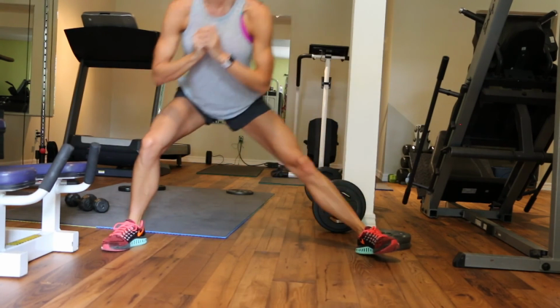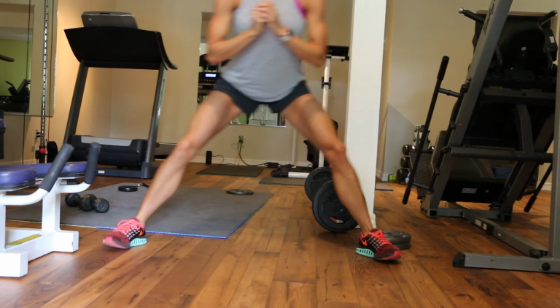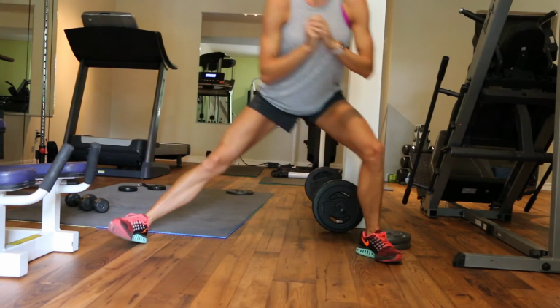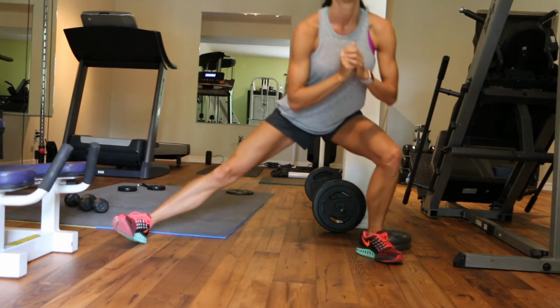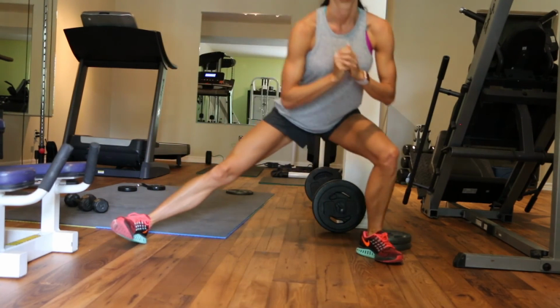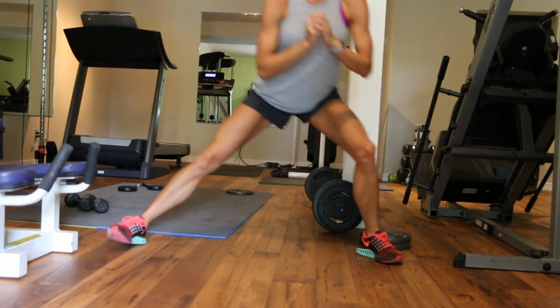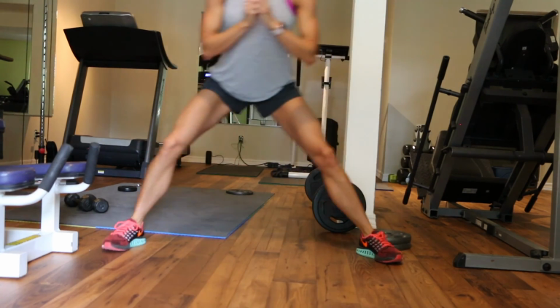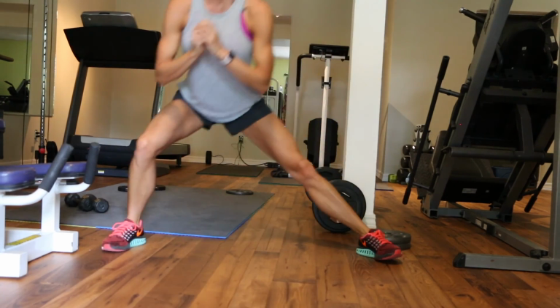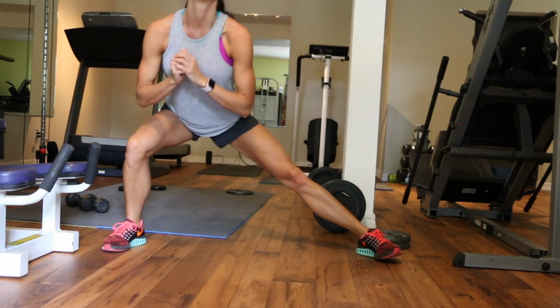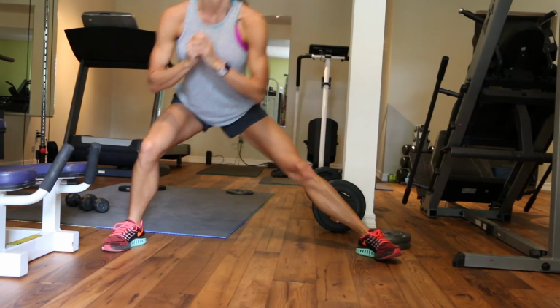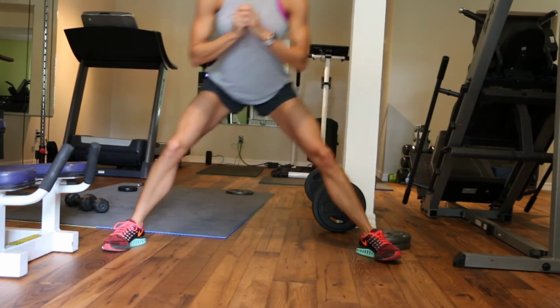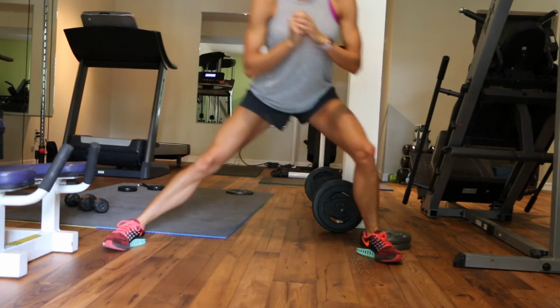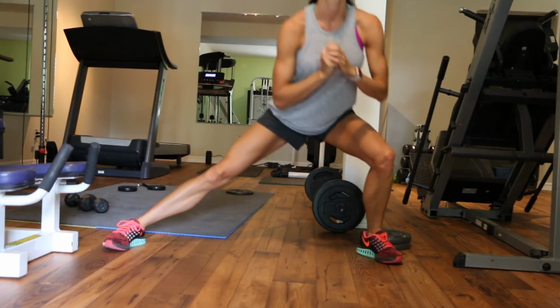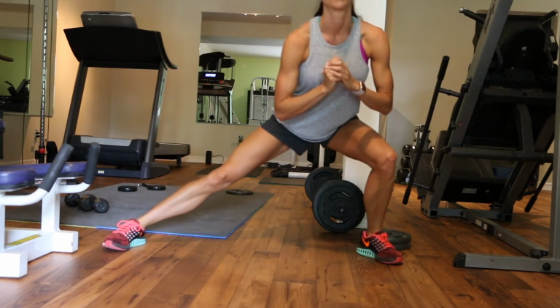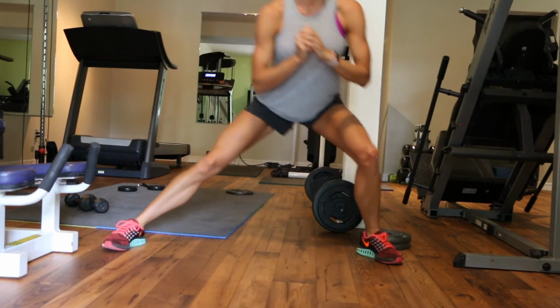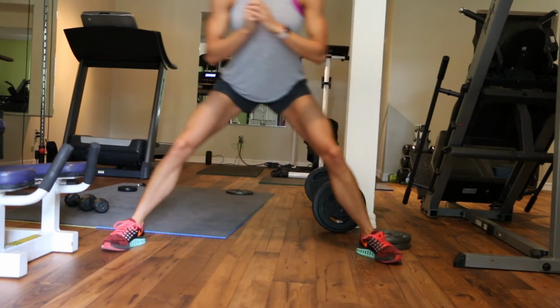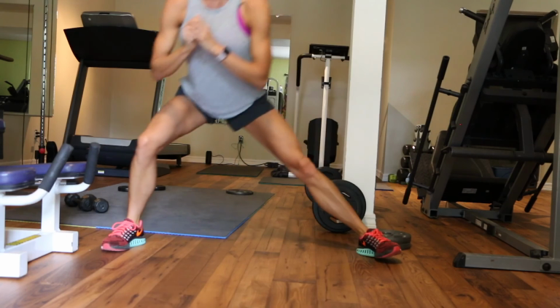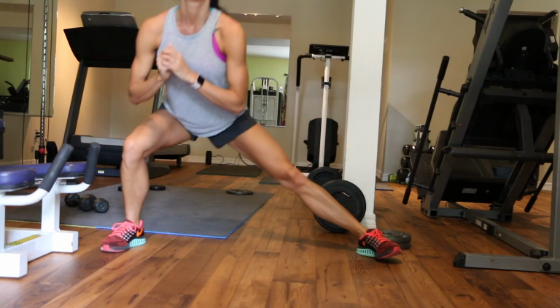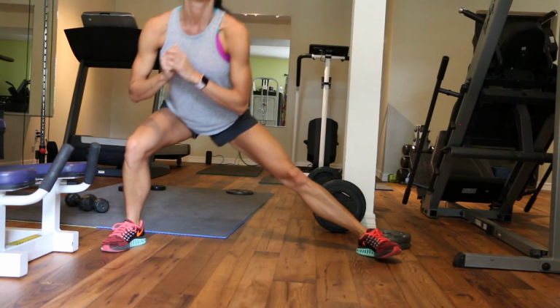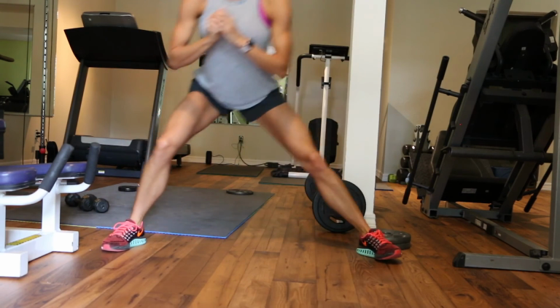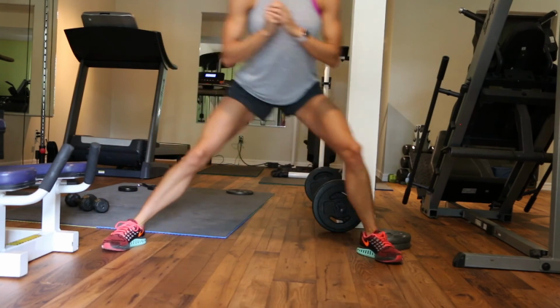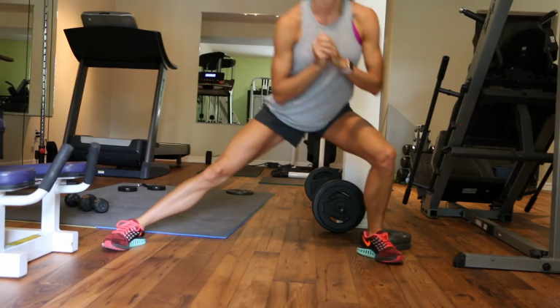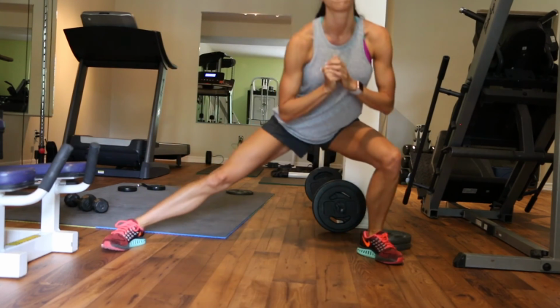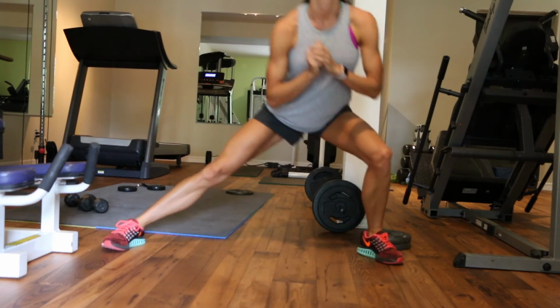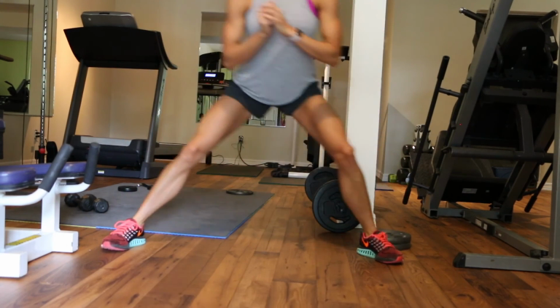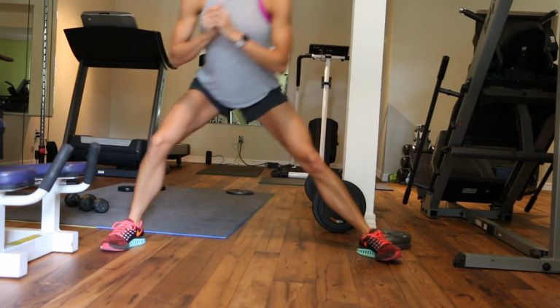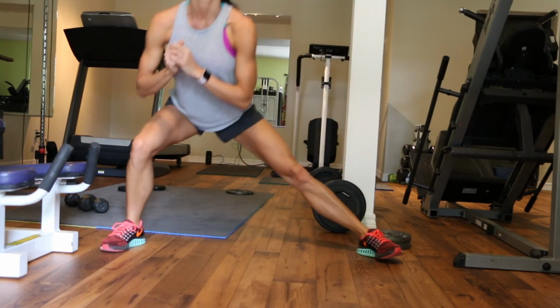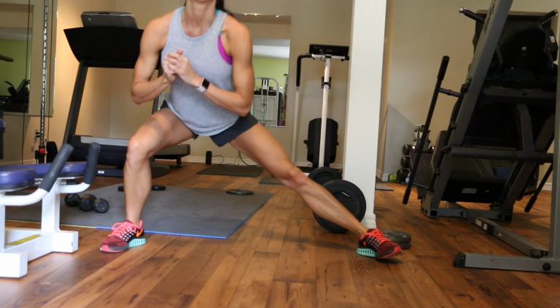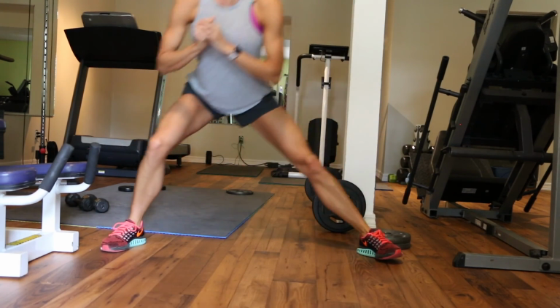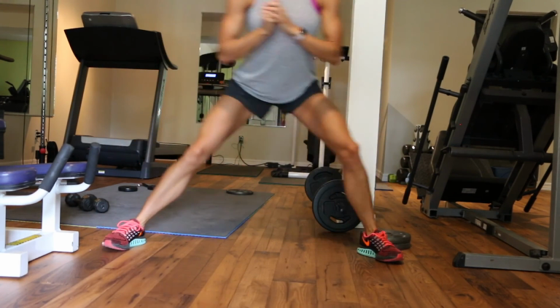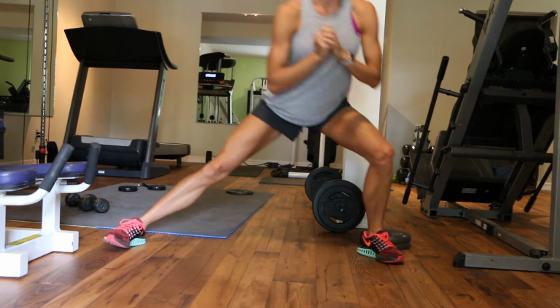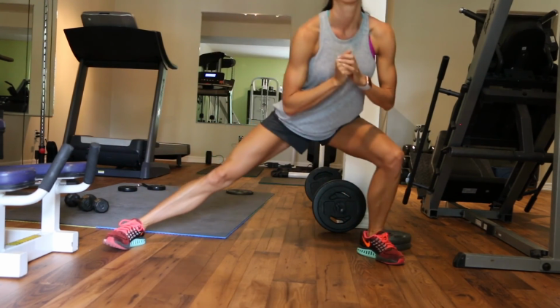You're going to do this superset 4 to 5 times and then you will be finished with this workout. Hopefully your legs will feel like jello. Thank you for watching.